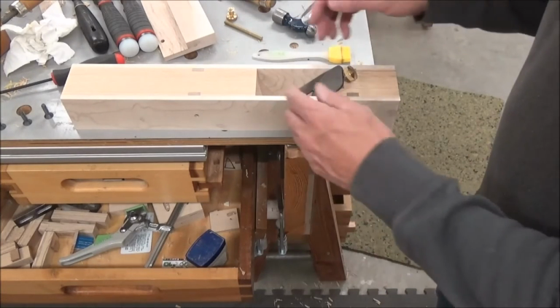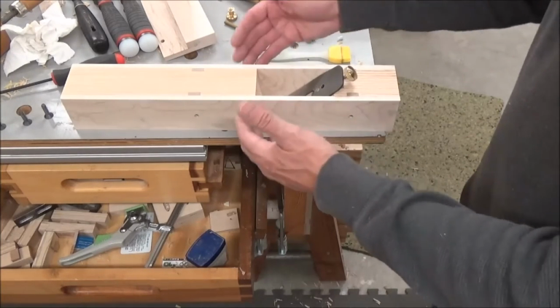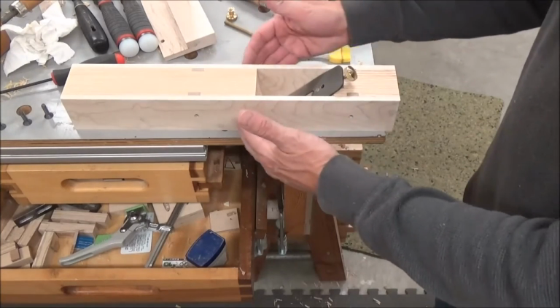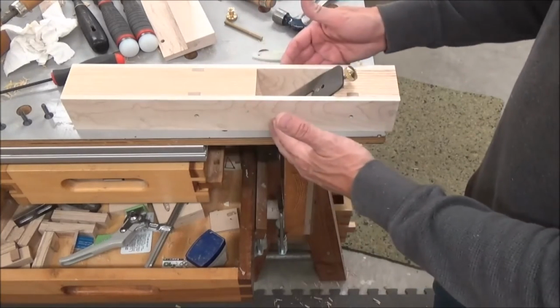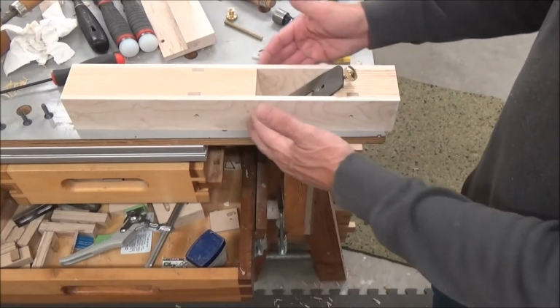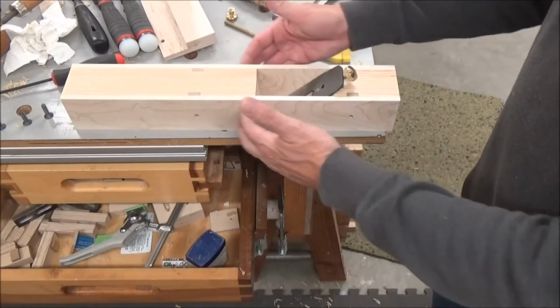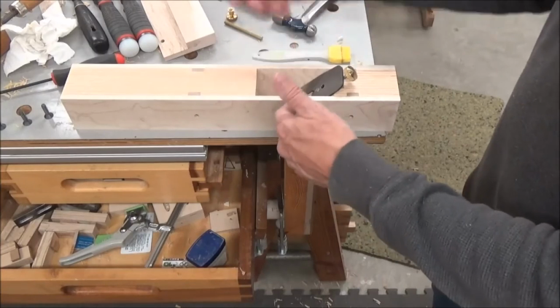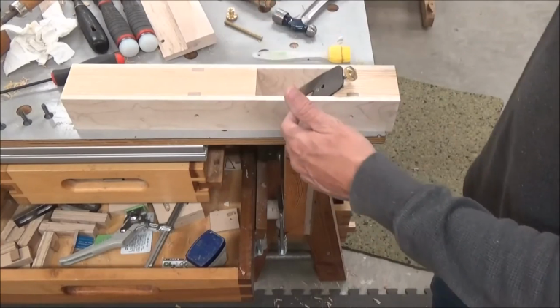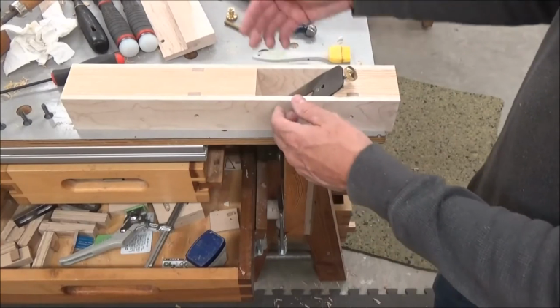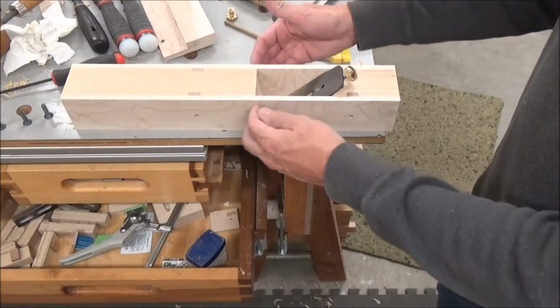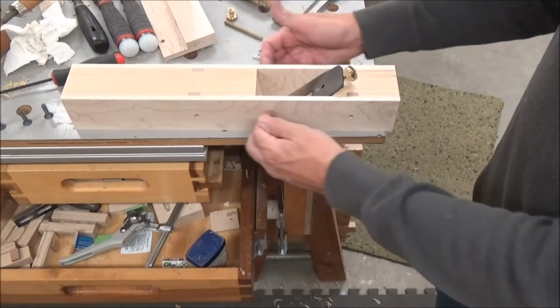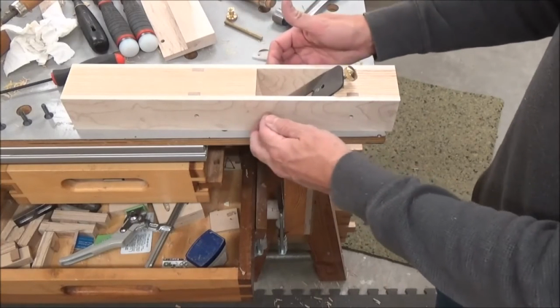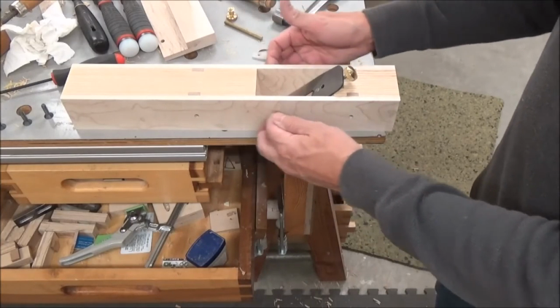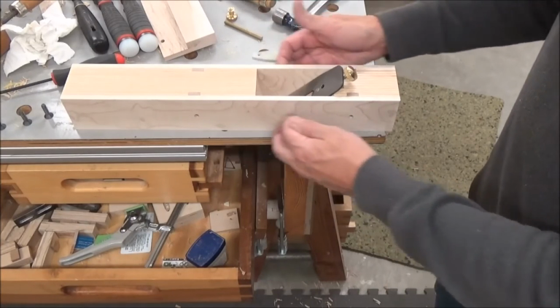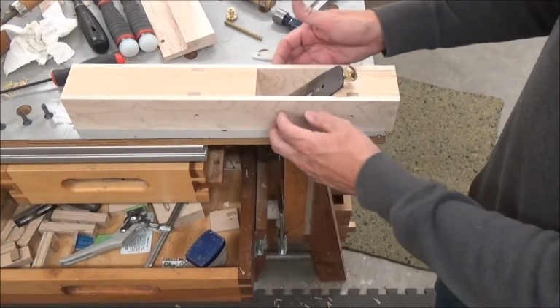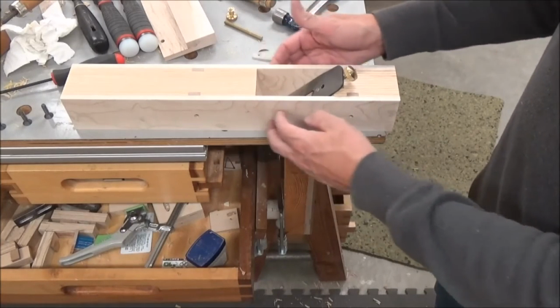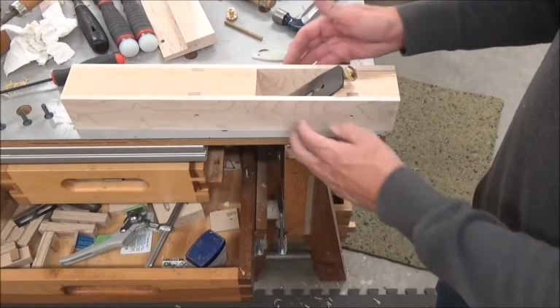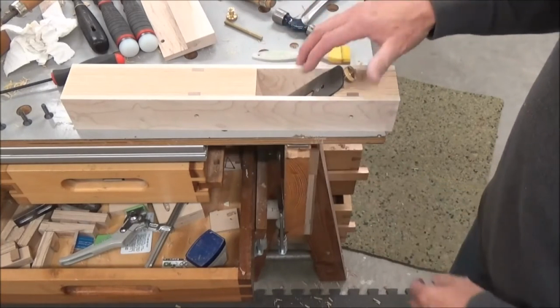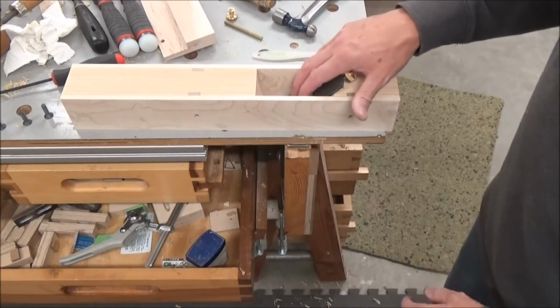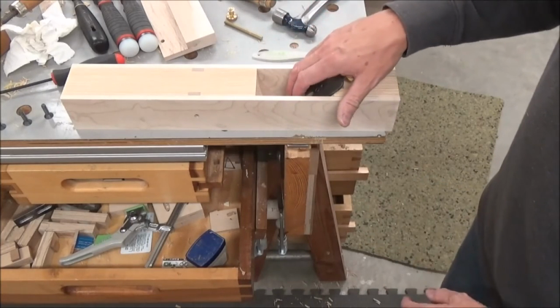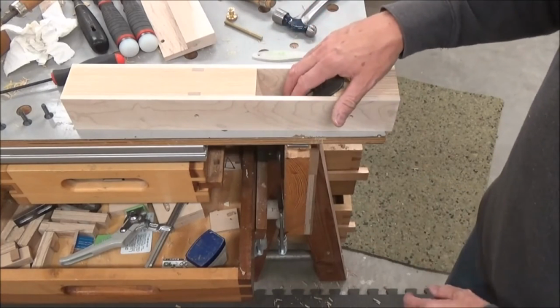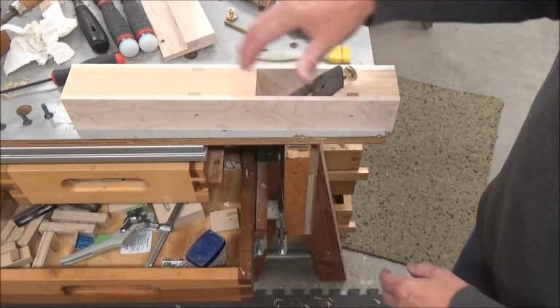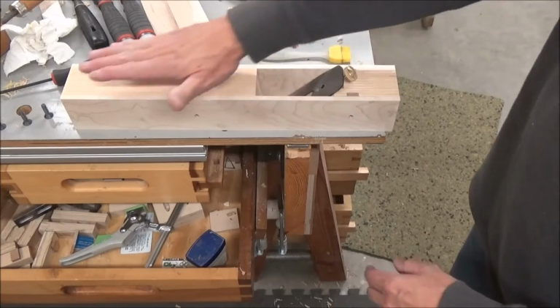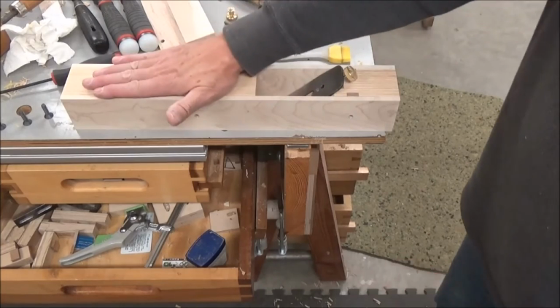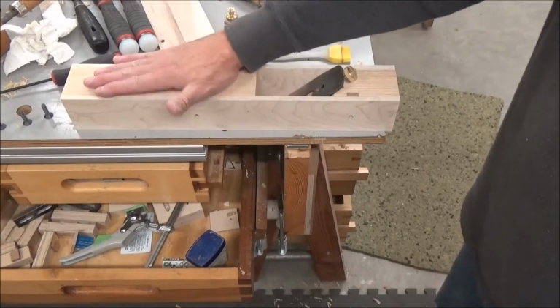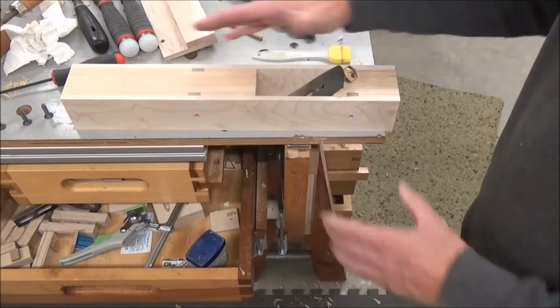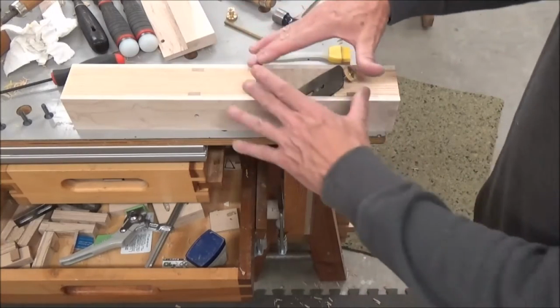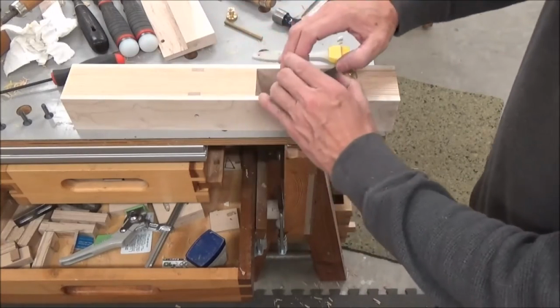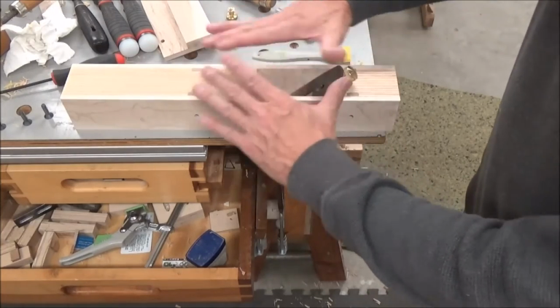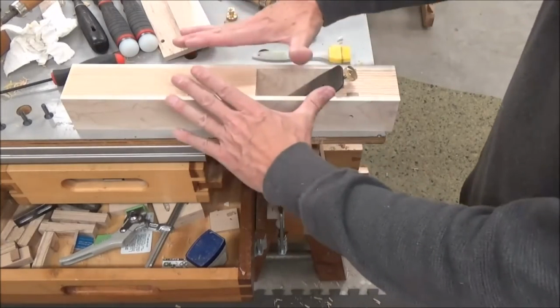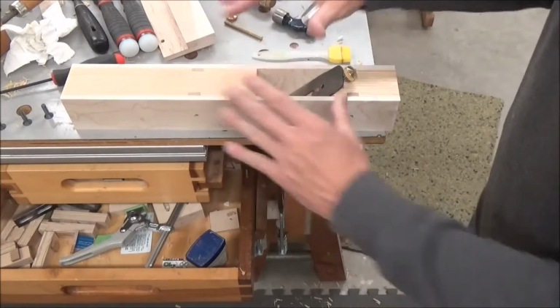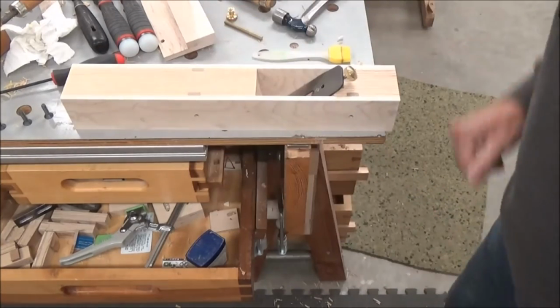Next time I make my other plane, I will close that up nice and tight, and then I can run it across the jointer and that will open it up to the right dimension.